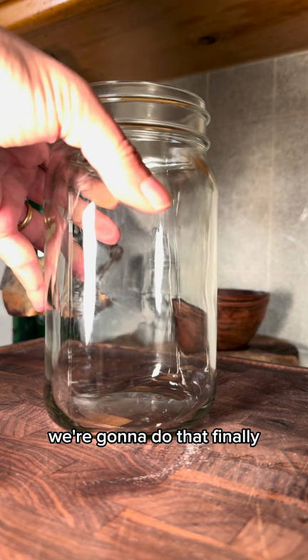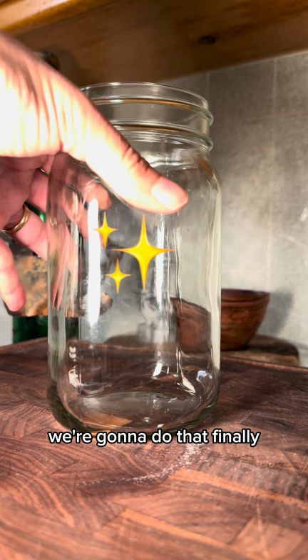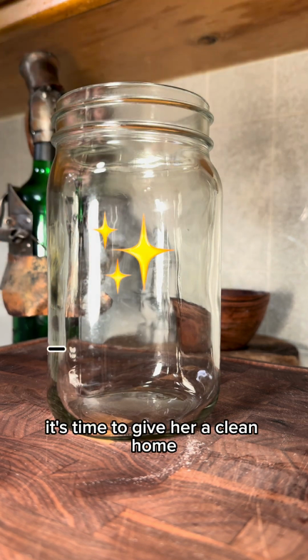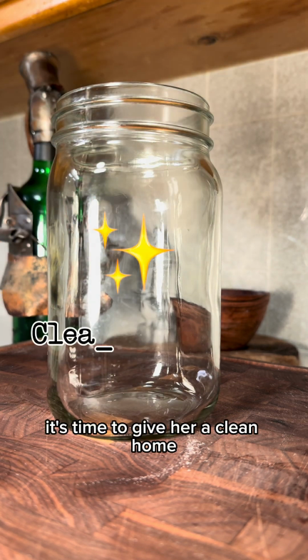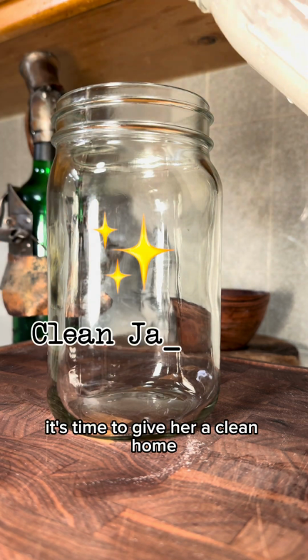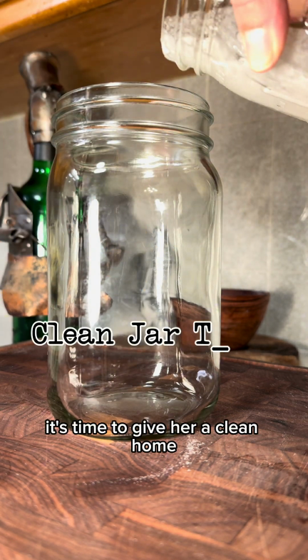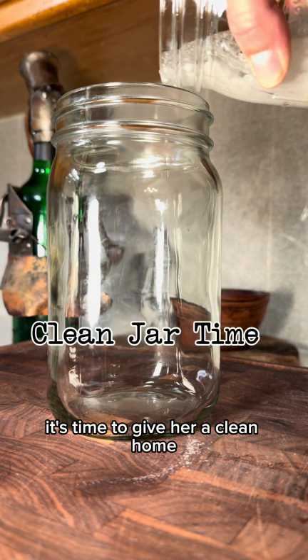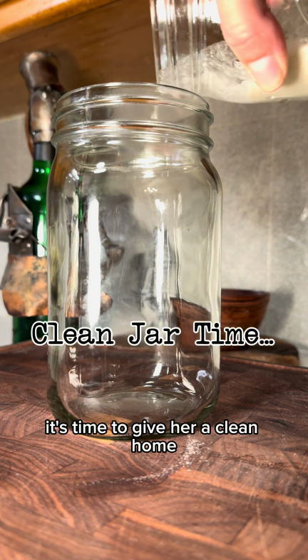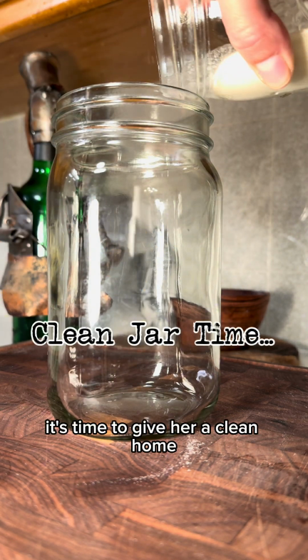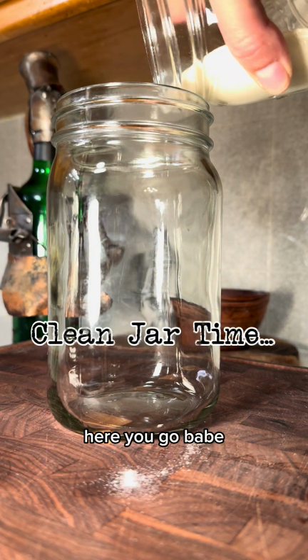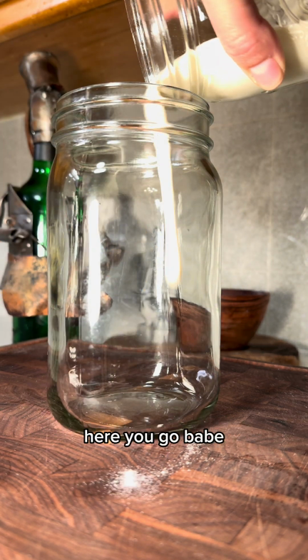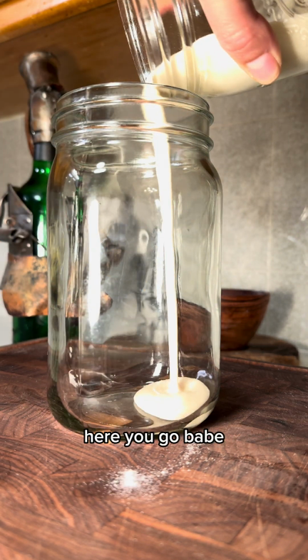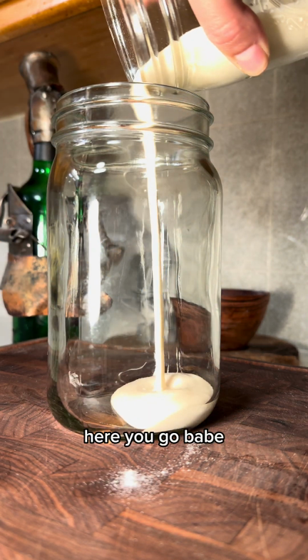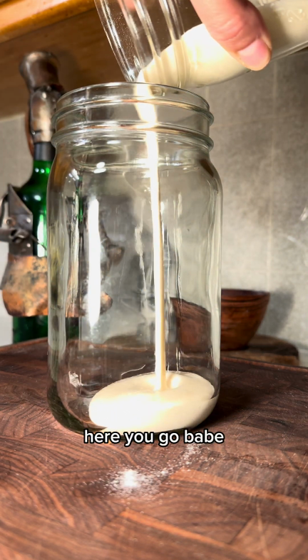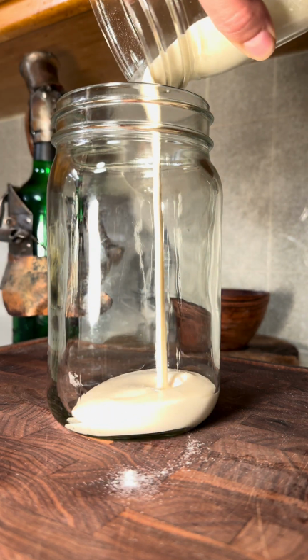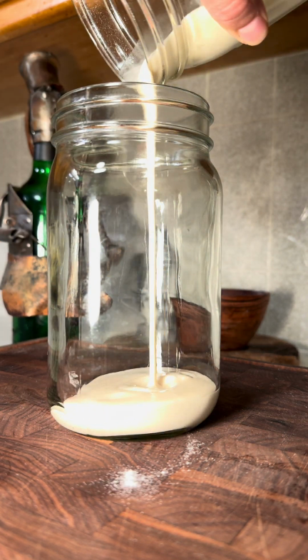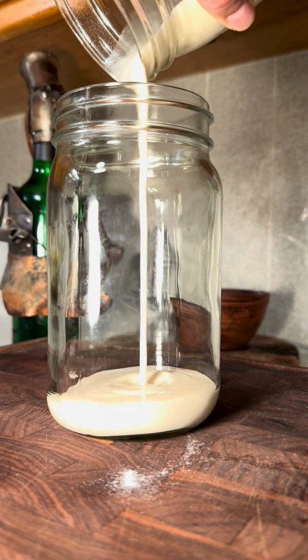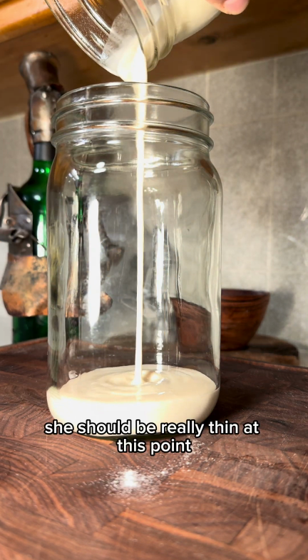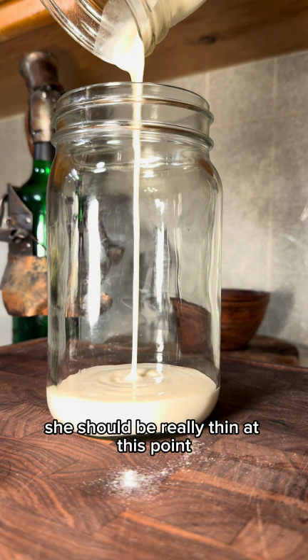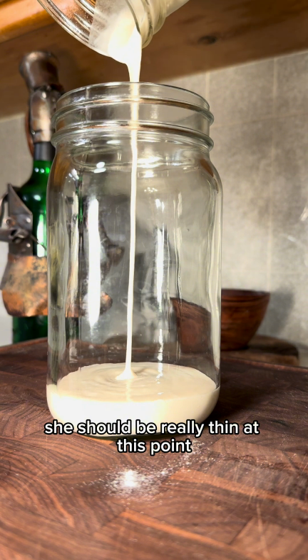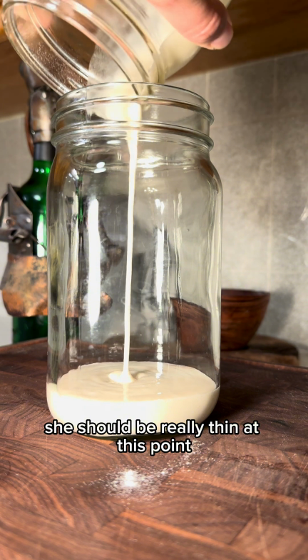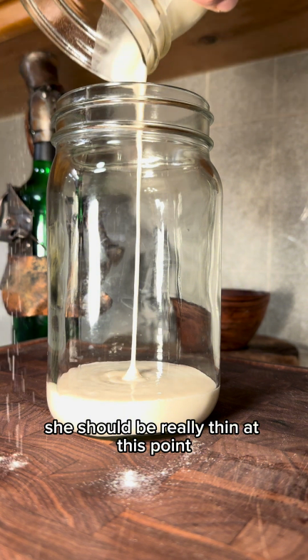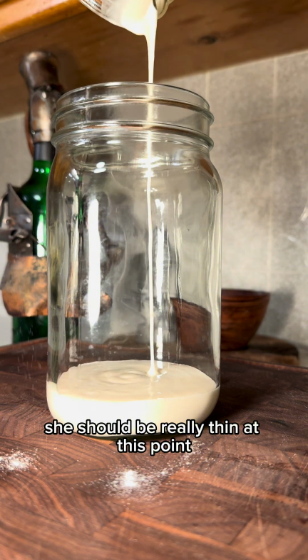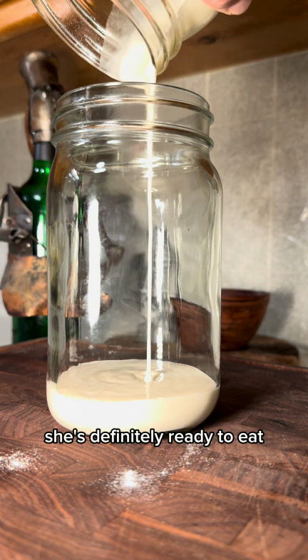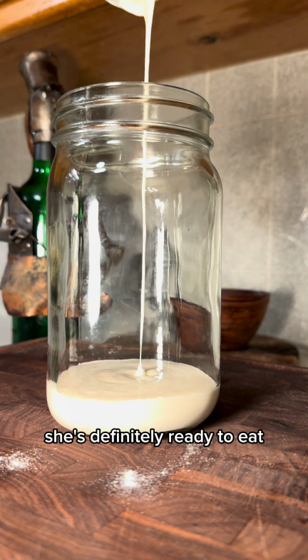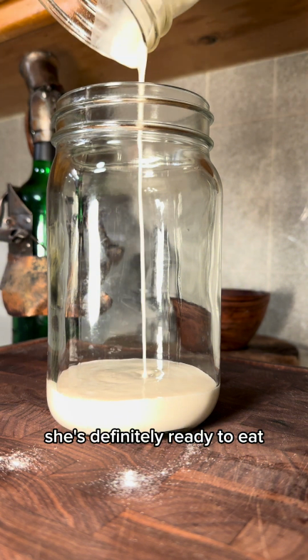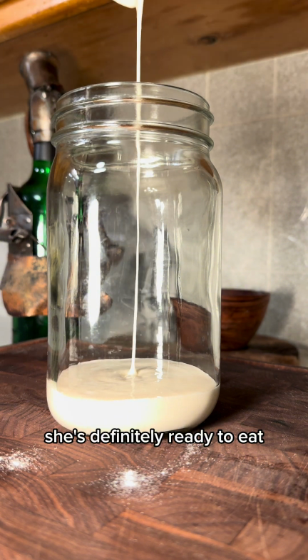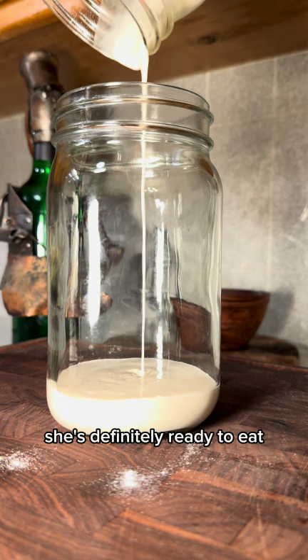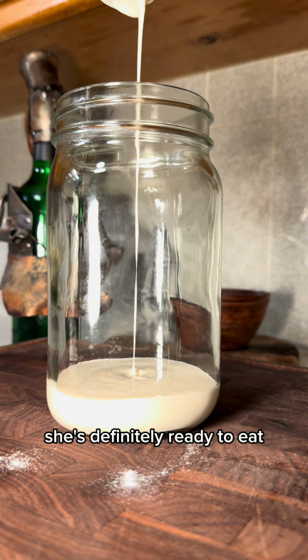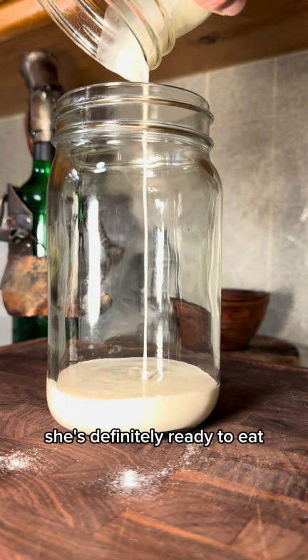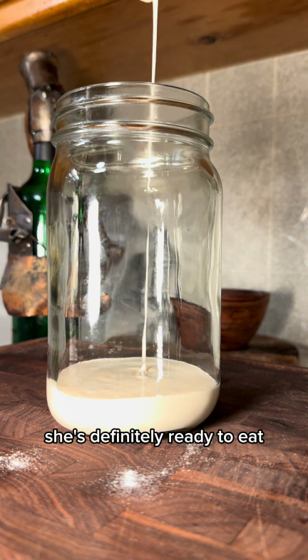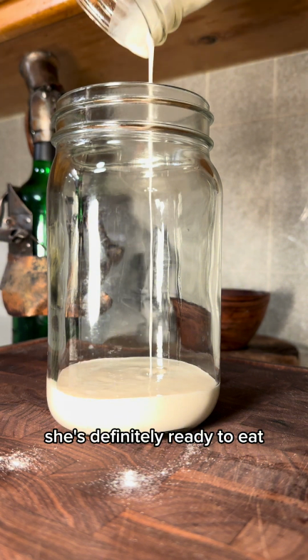Finally, it's time to give her a clean home. Here you go, babe. She should be really thin at this point. She's definitely ready to eat.